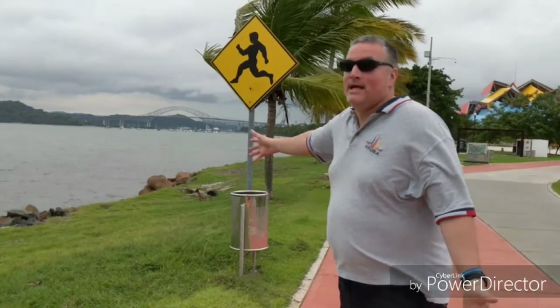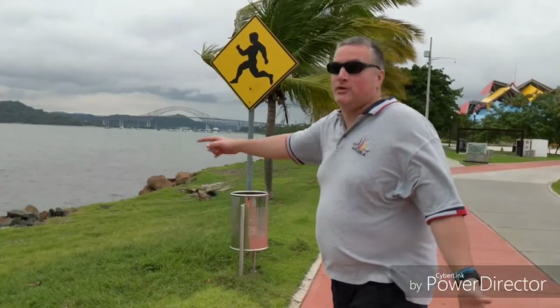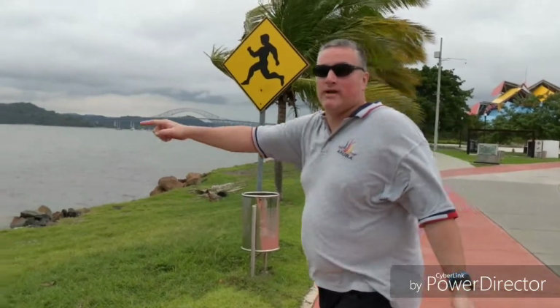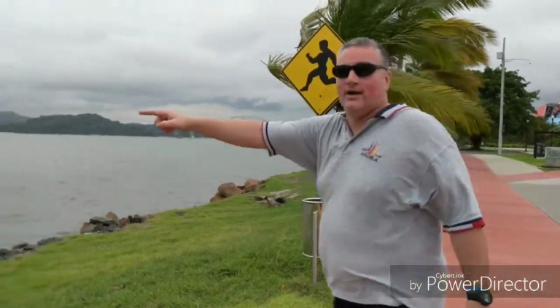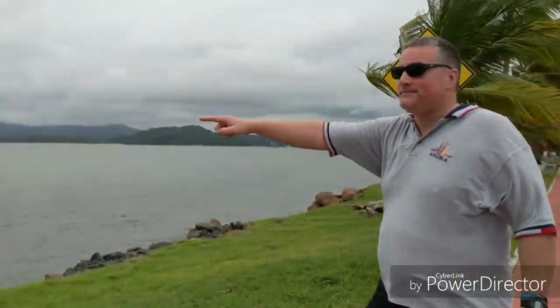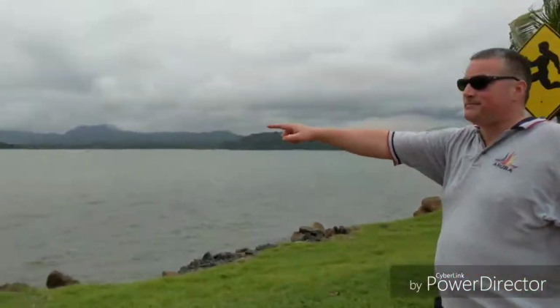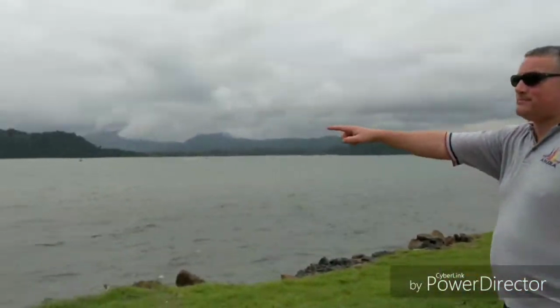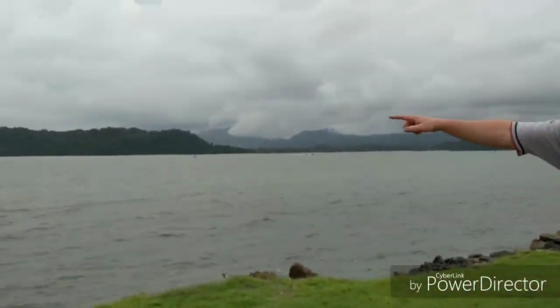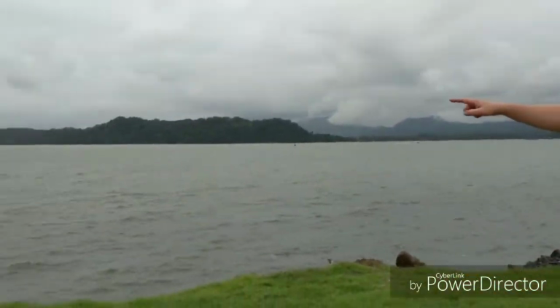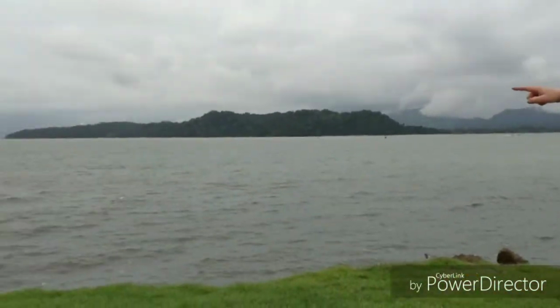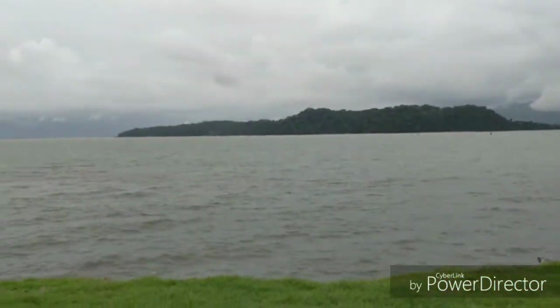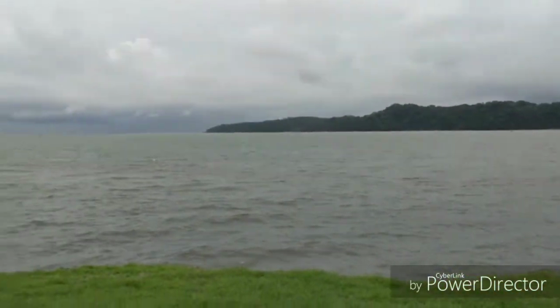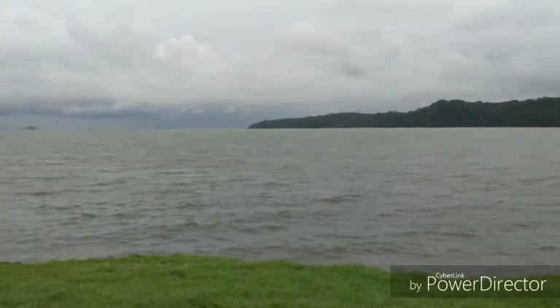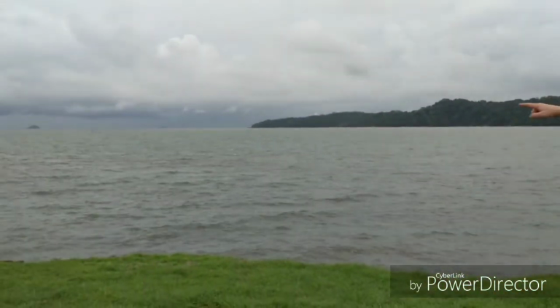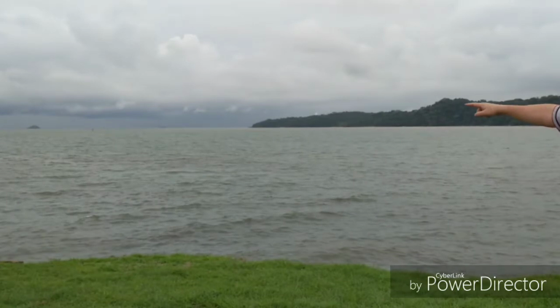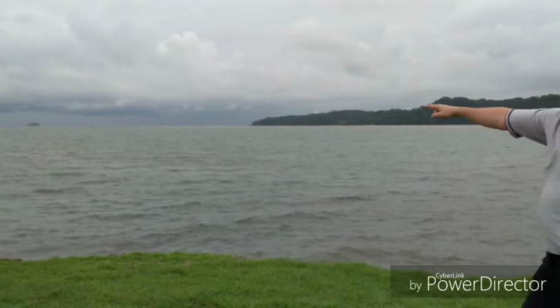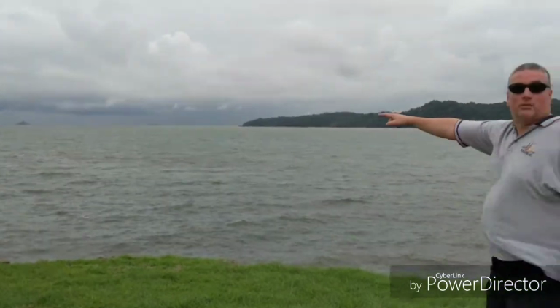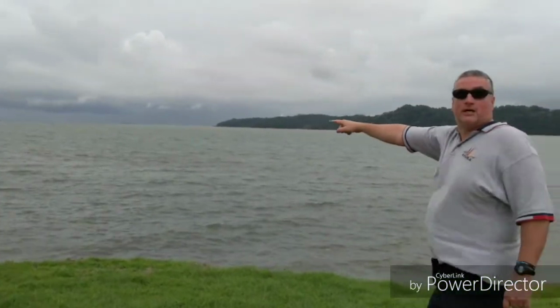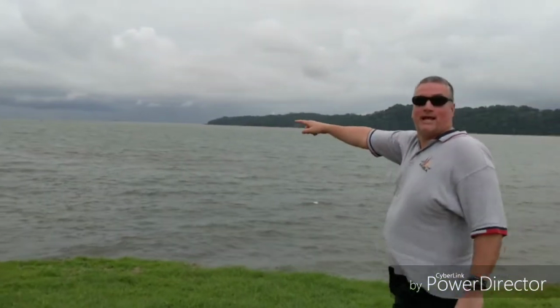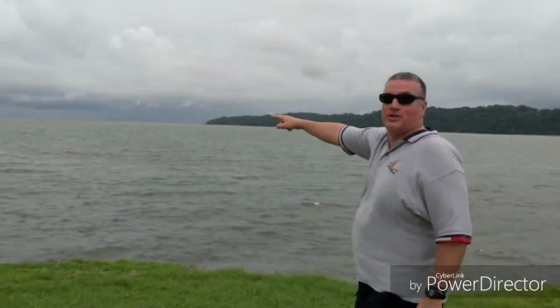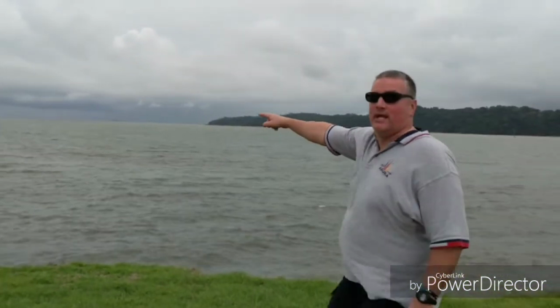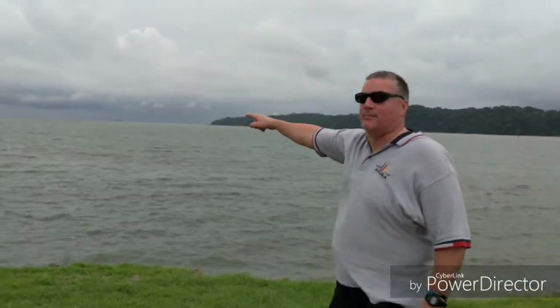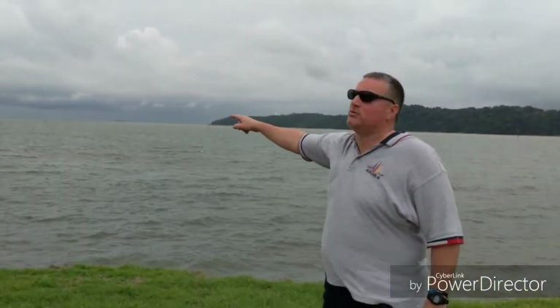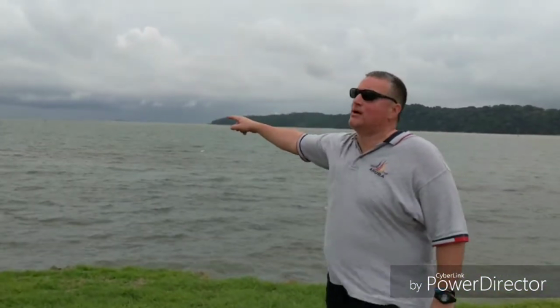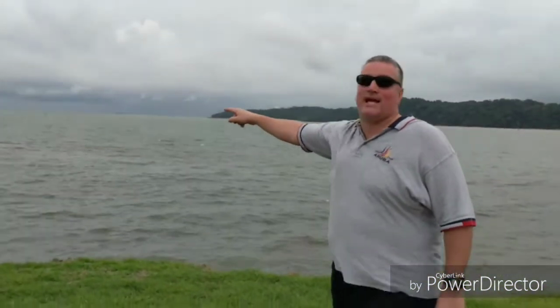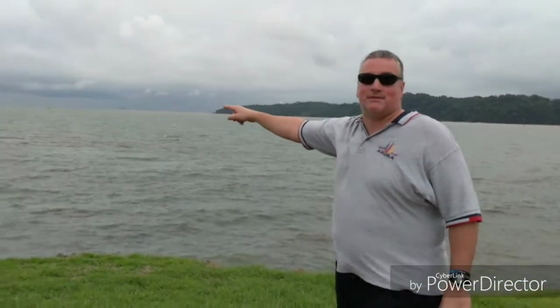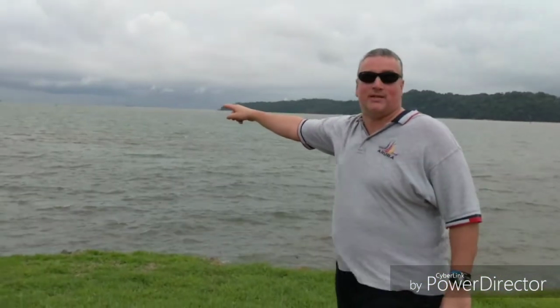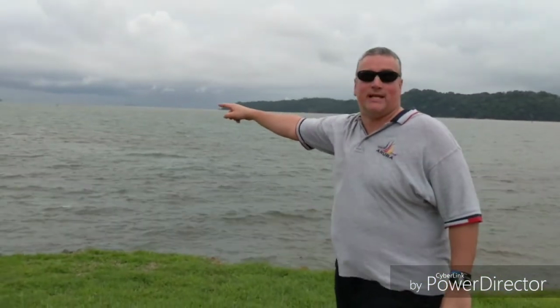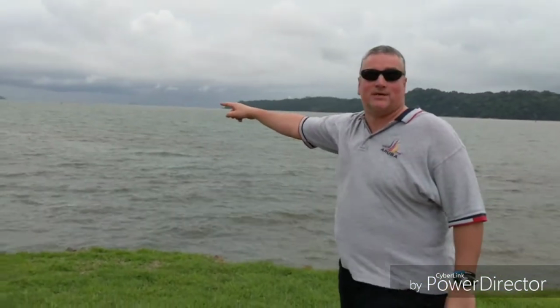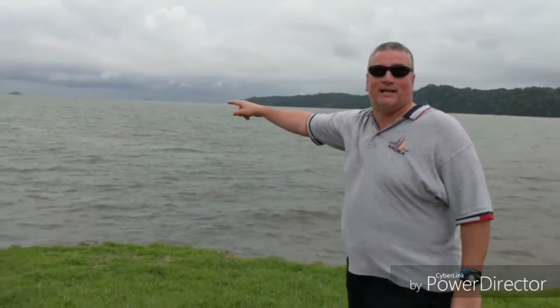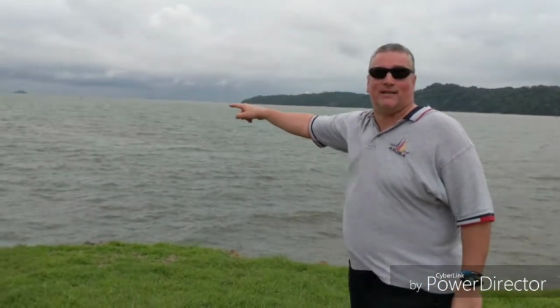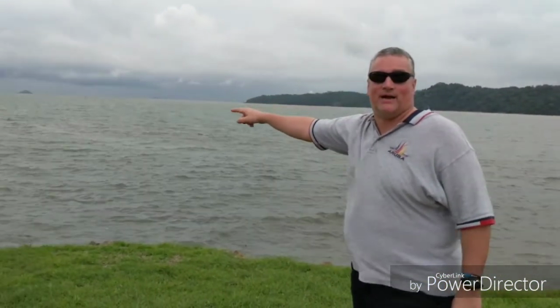If you look over here, this is Isla Taboga in the background, which I'll be heading to in about 12 days. I'll be spending three days on that island there.